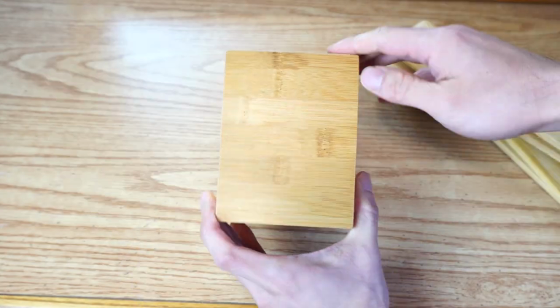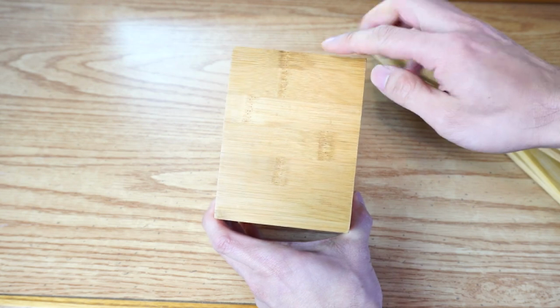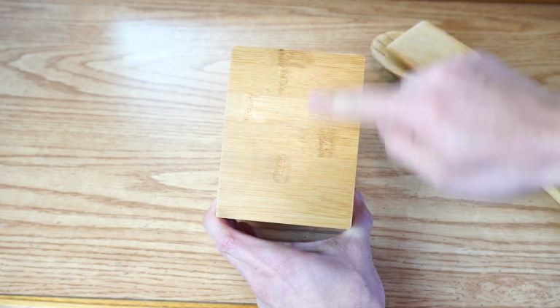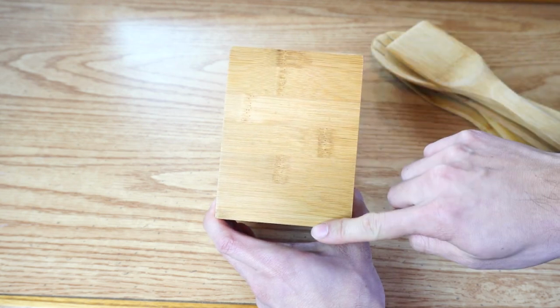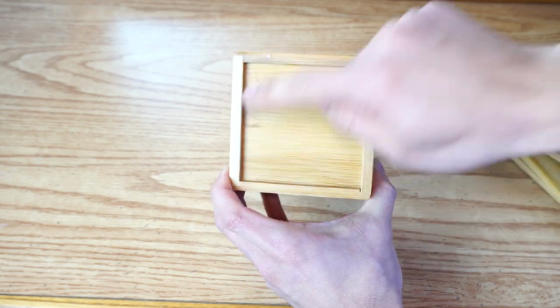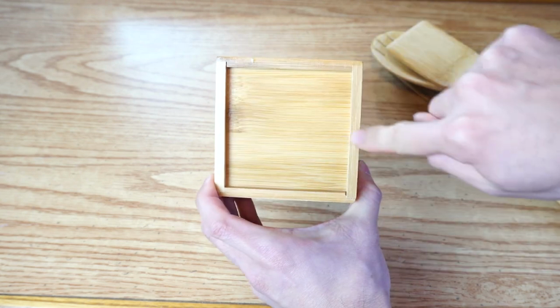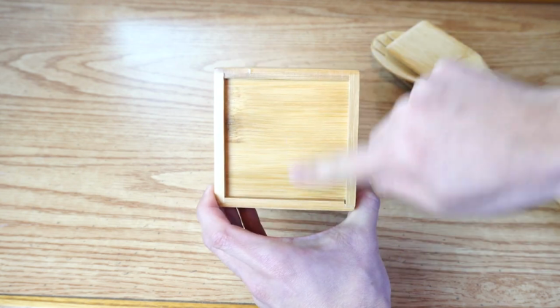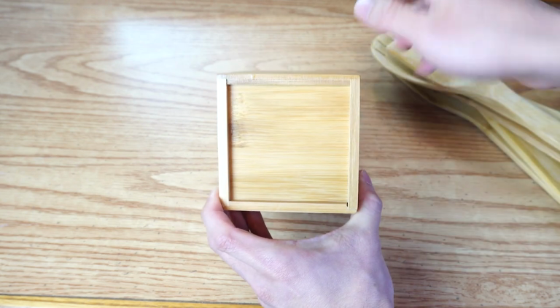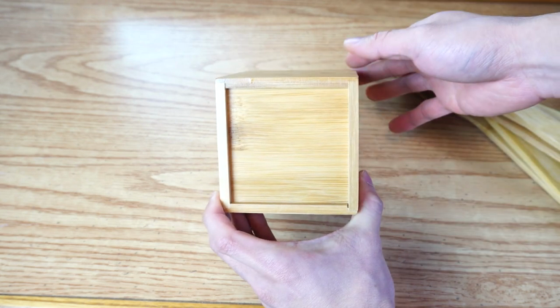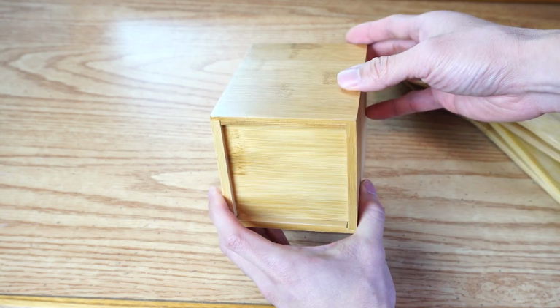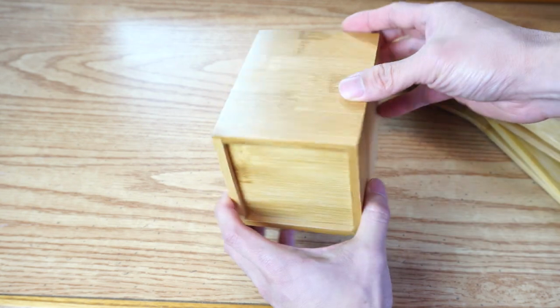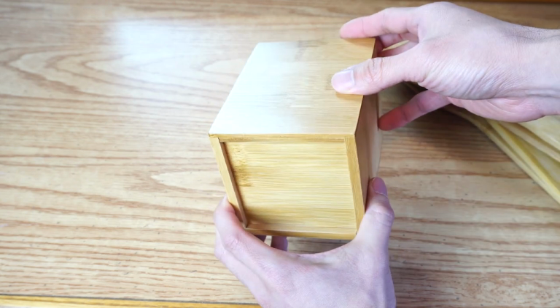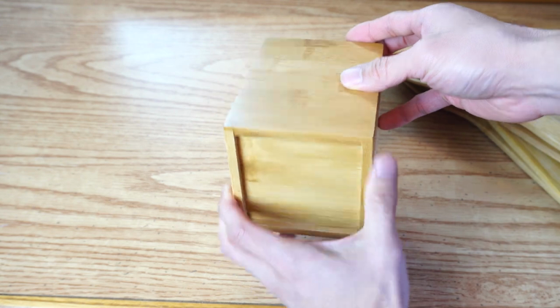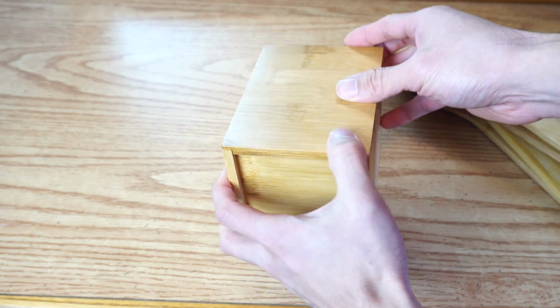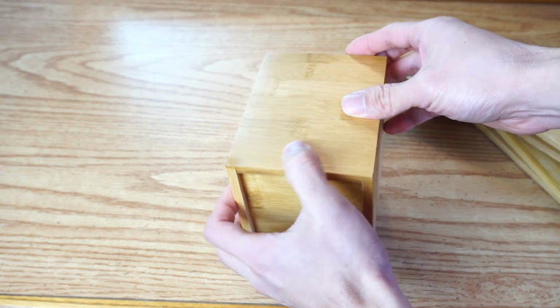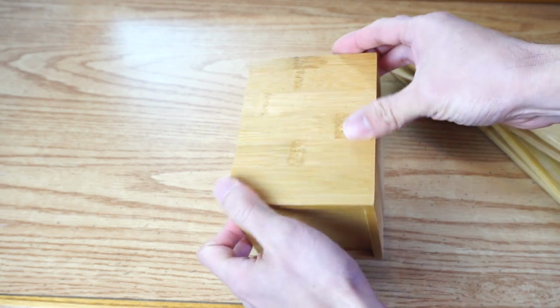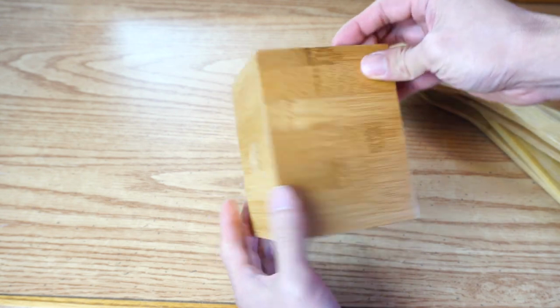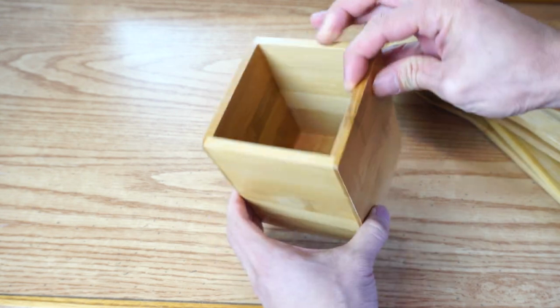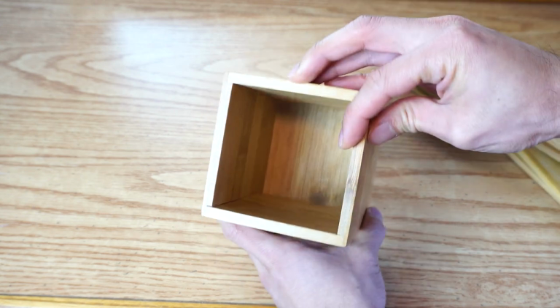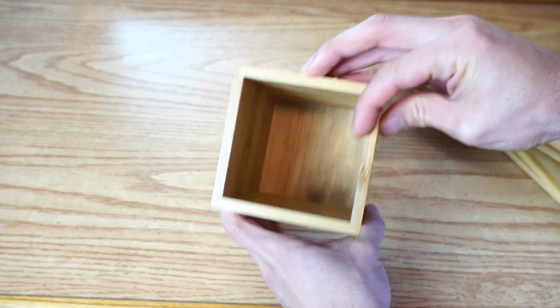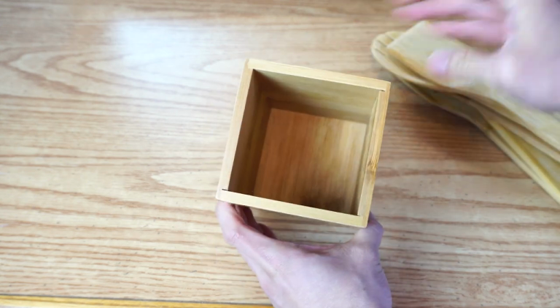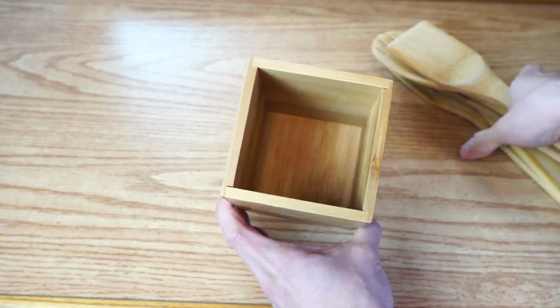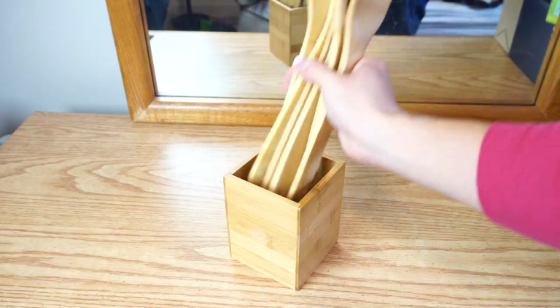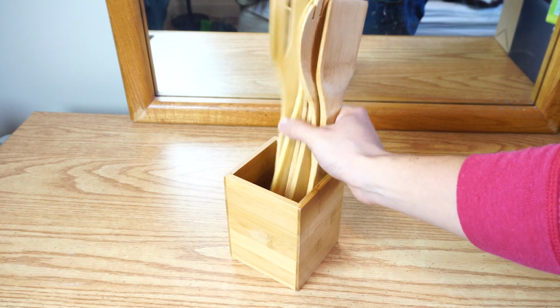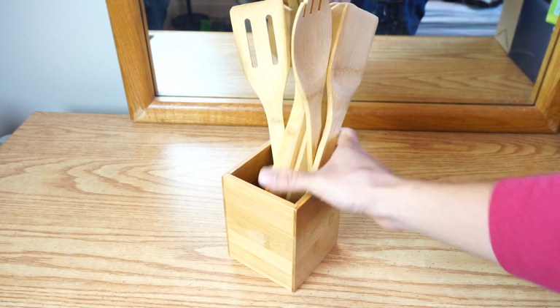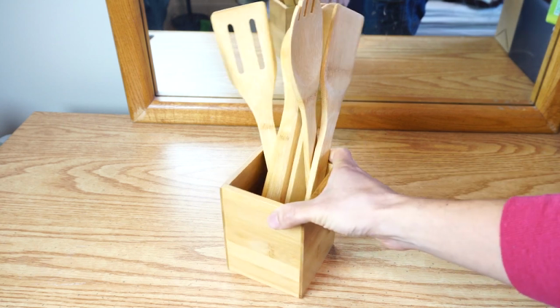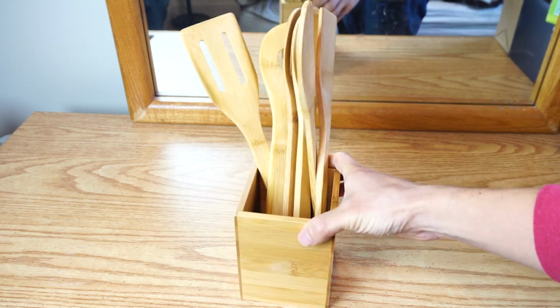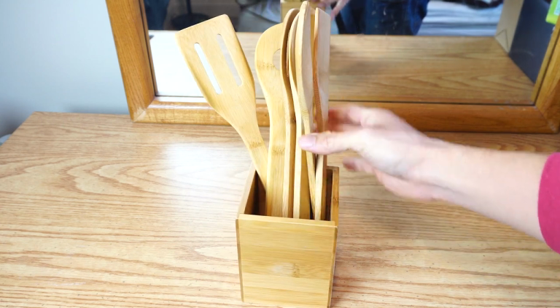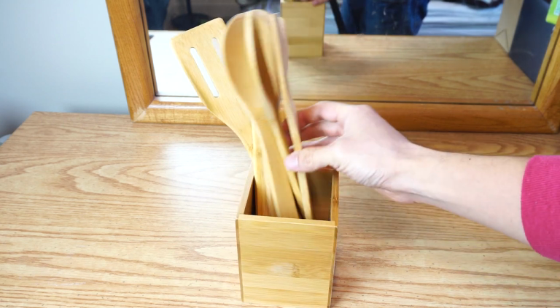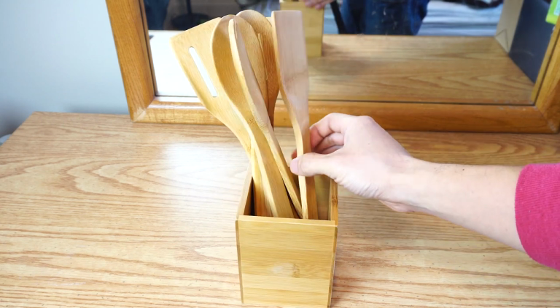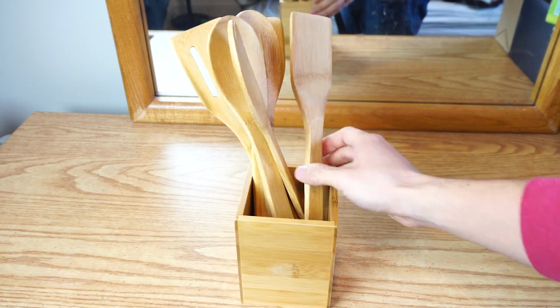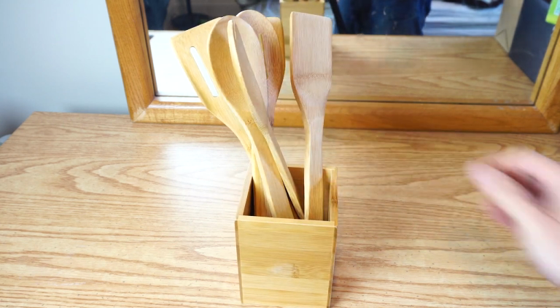The wood container has a 5-inch height and a 3 and three-quarter square-inch base. The exterior is glossy and polished, unlike the untreated and finish-free cooking utensils. The utensils sit upright loosely arranged in the box for easy storage and access.